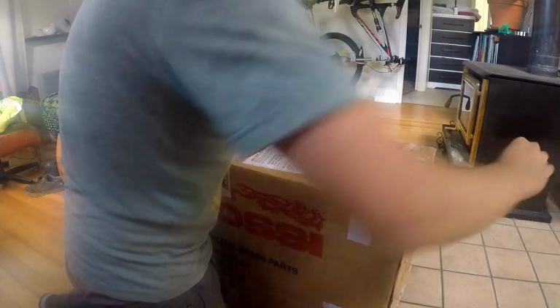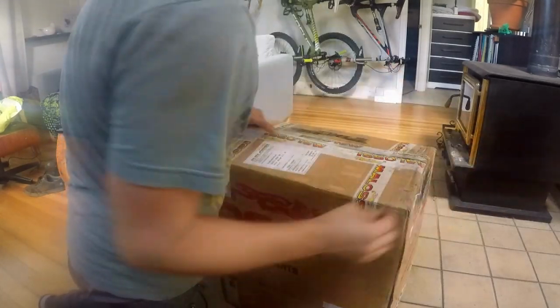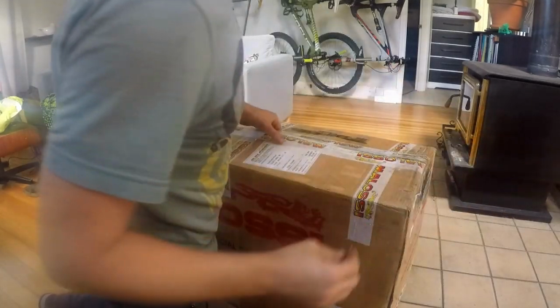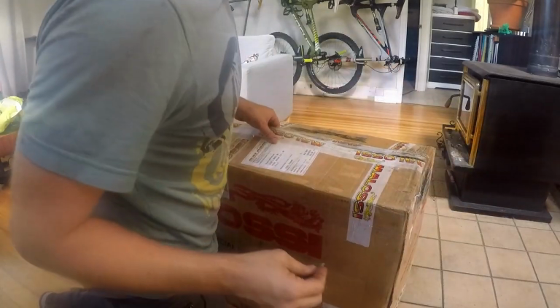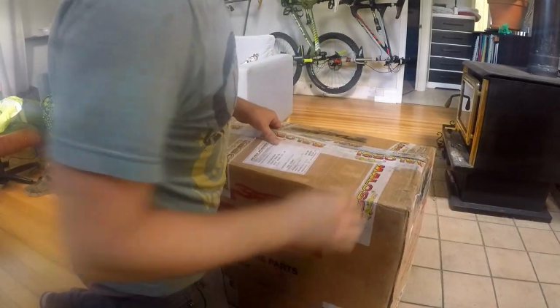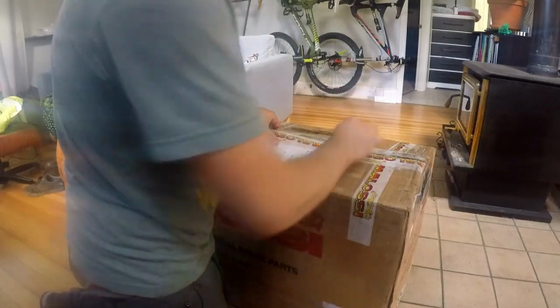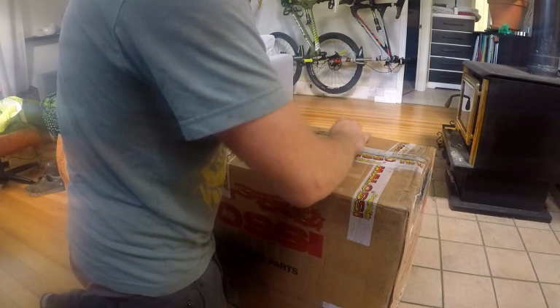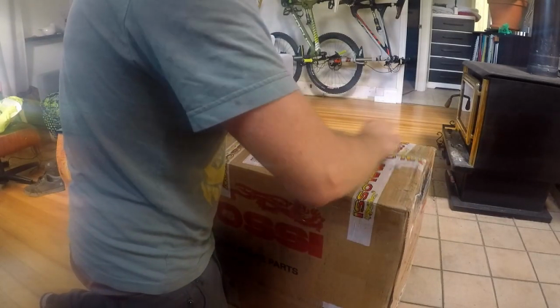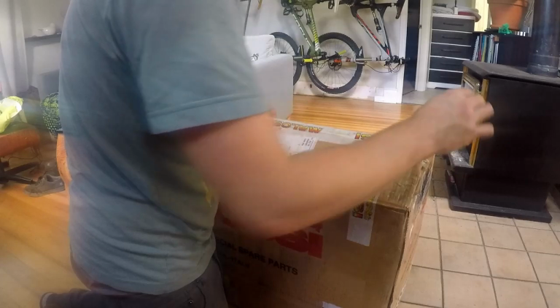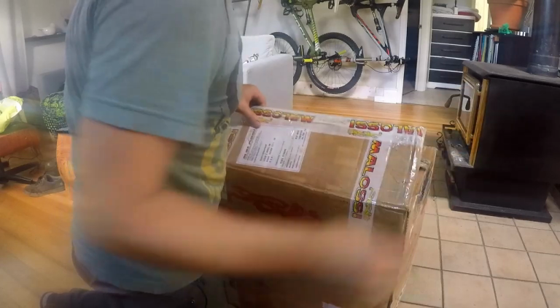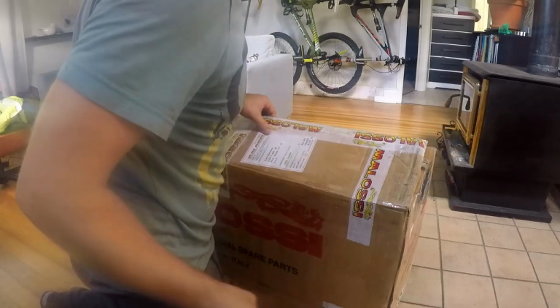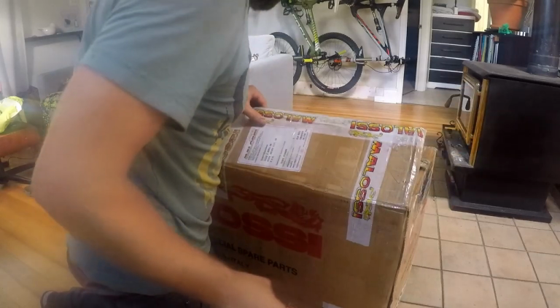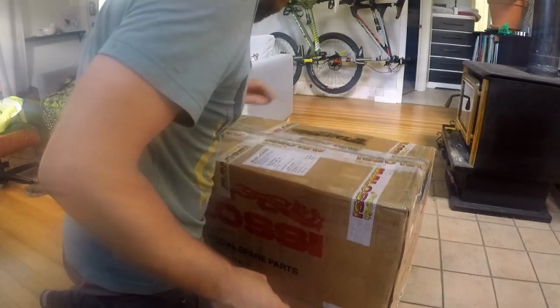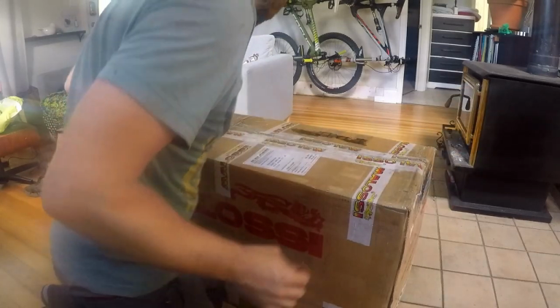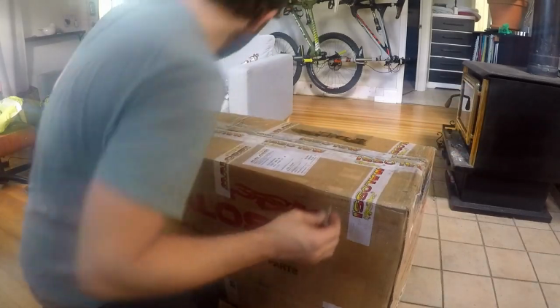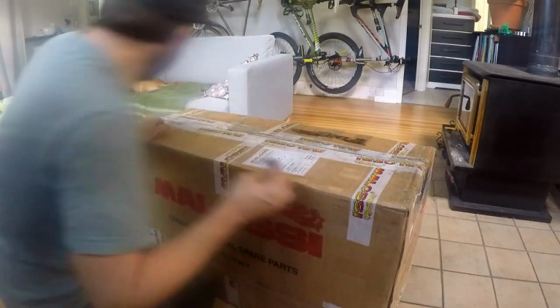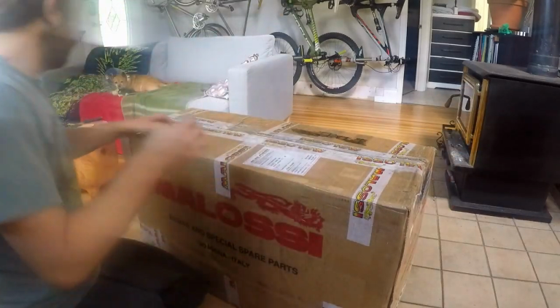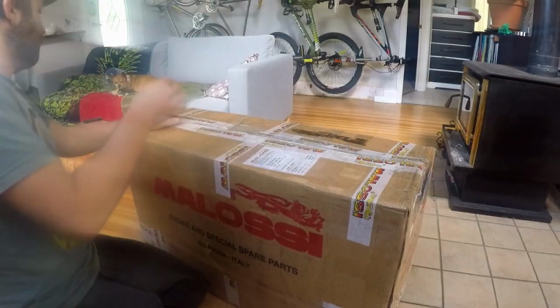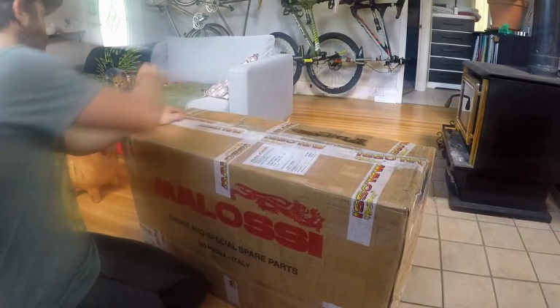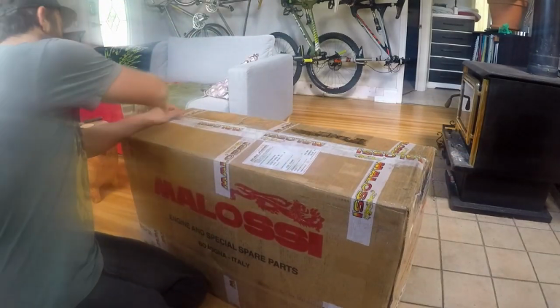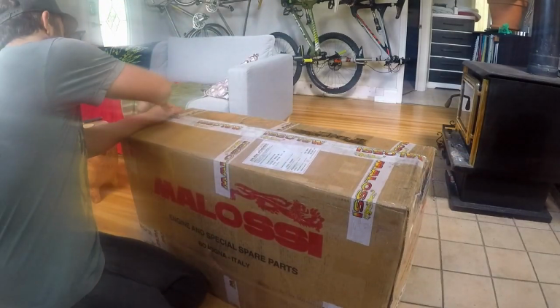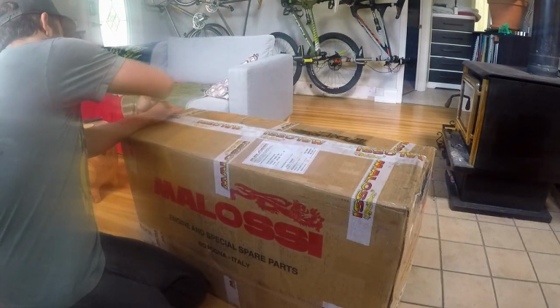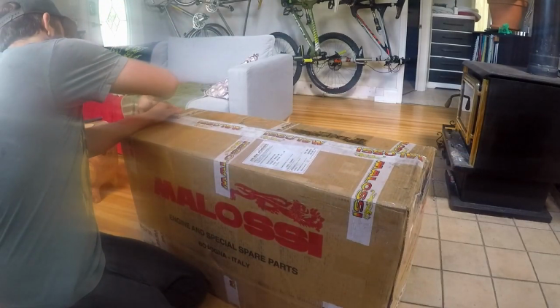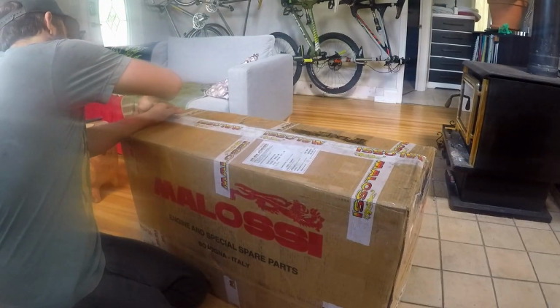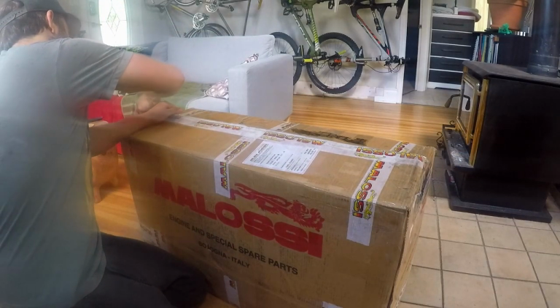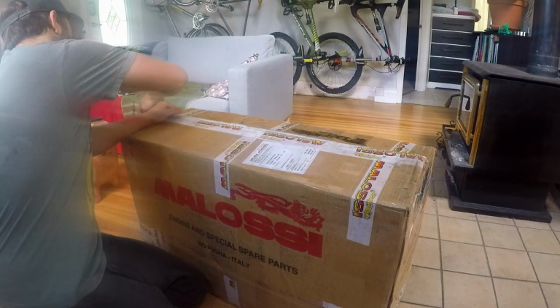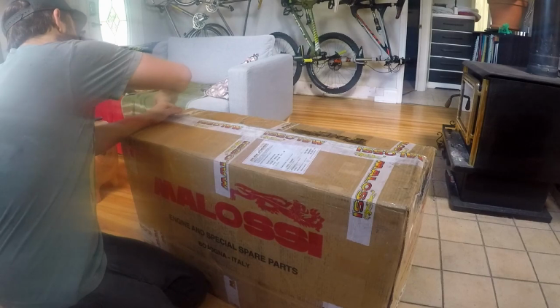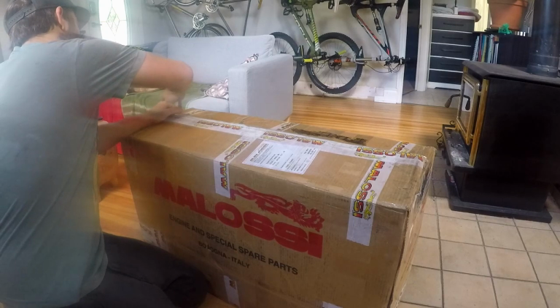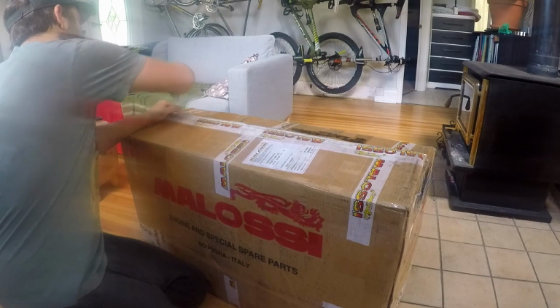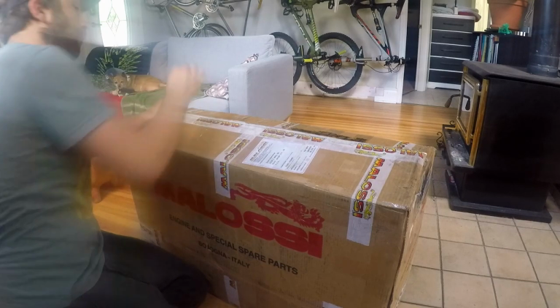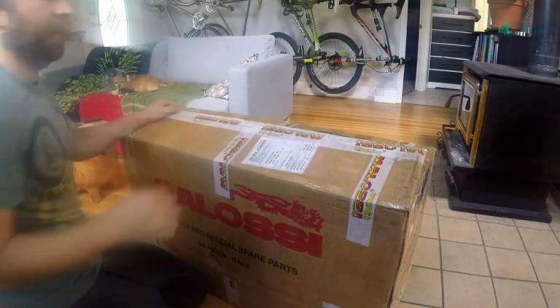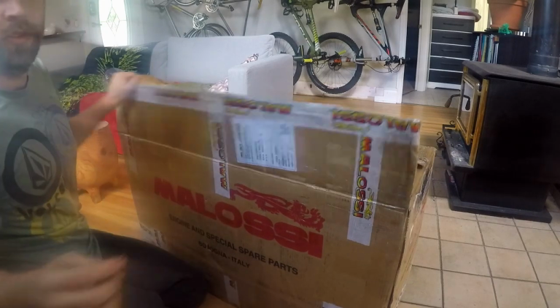First of all, it's a big box - it's like 48 pounds, quite heavy. But basically there's a whole motor in here.